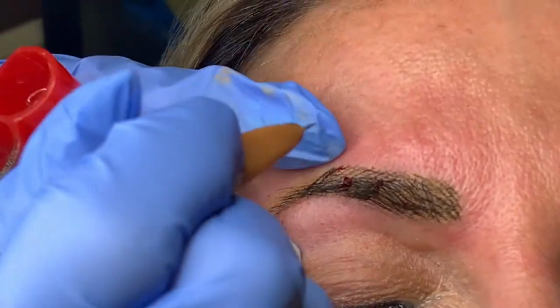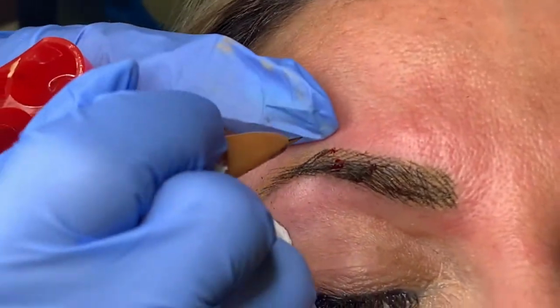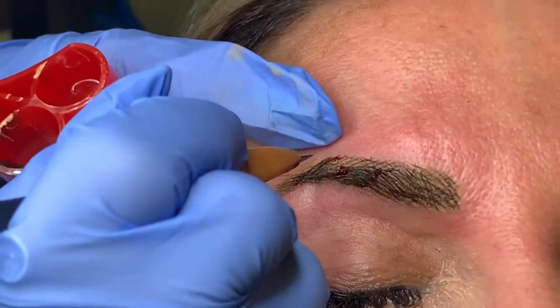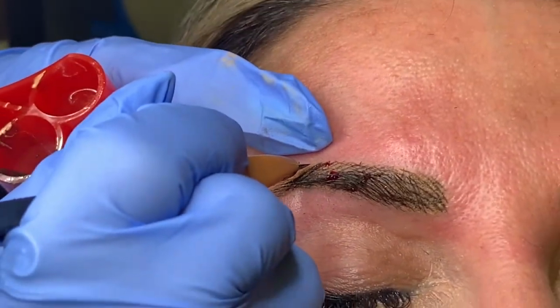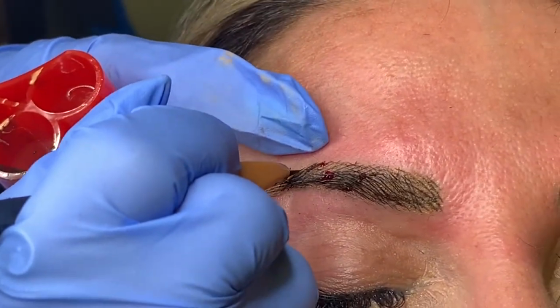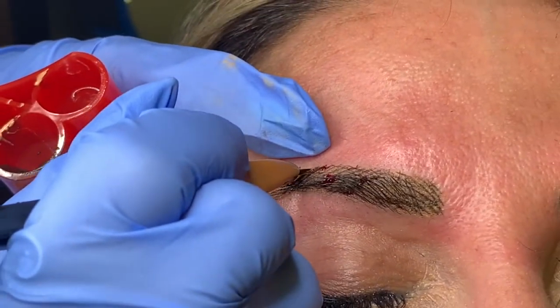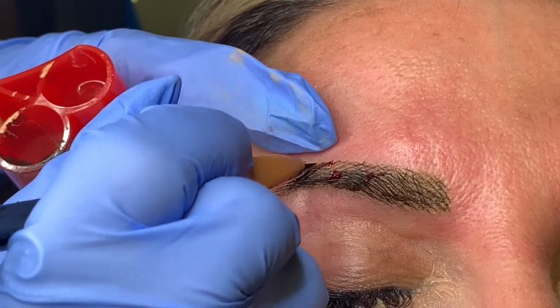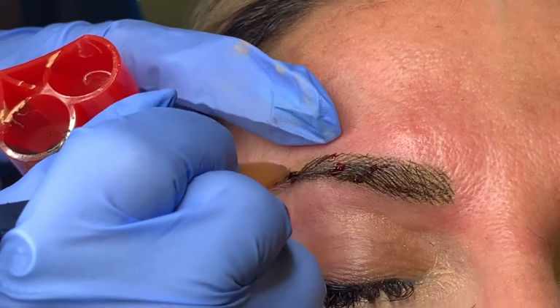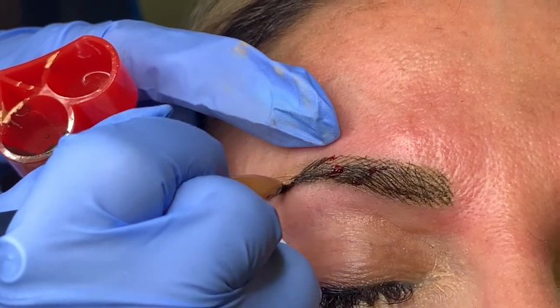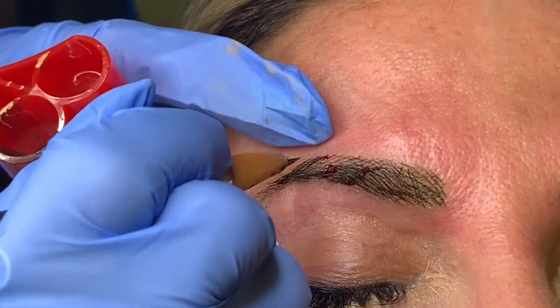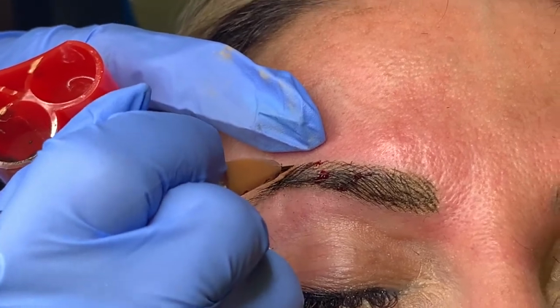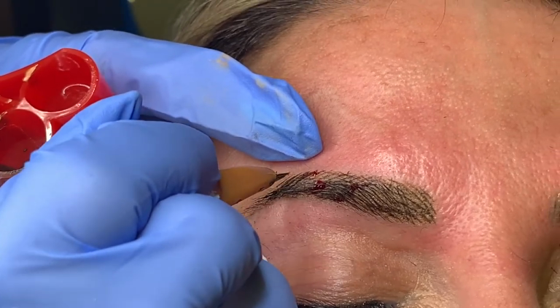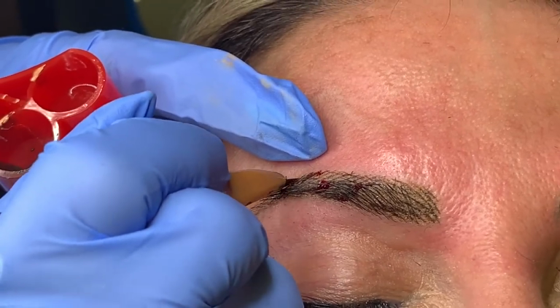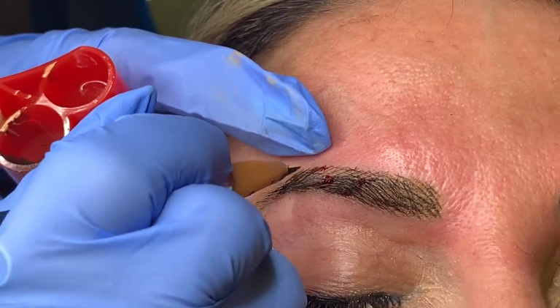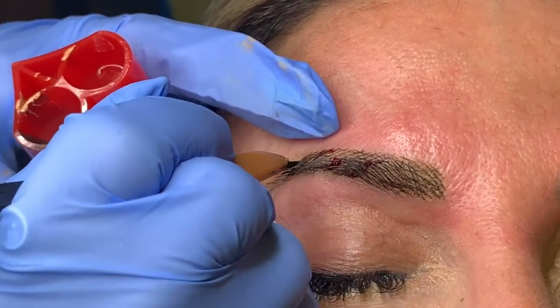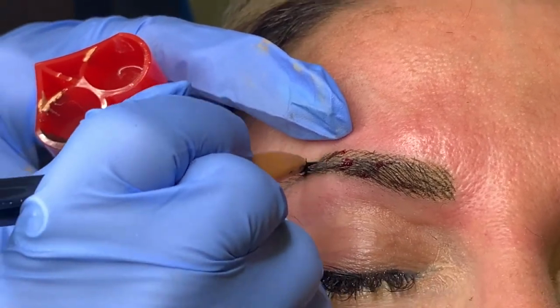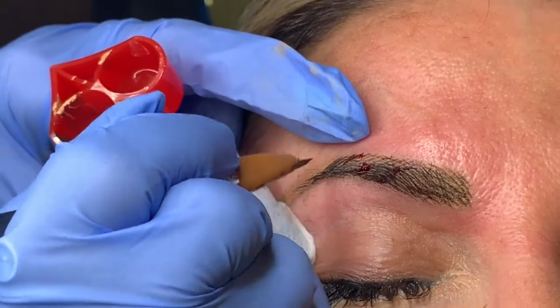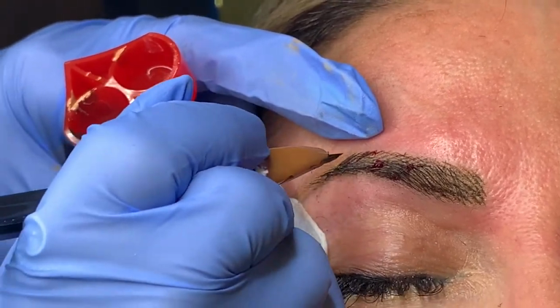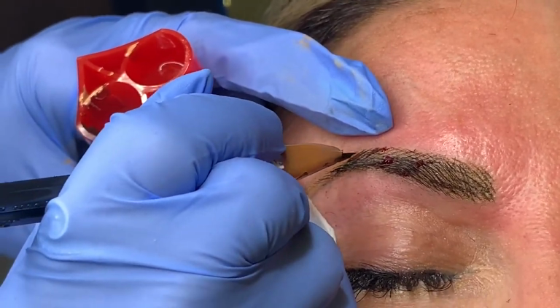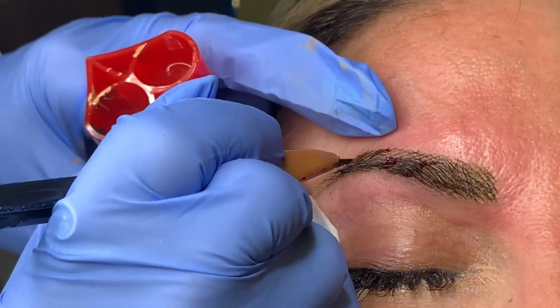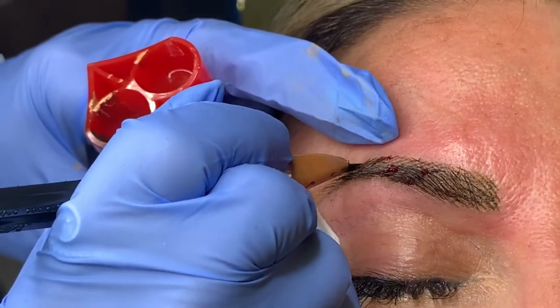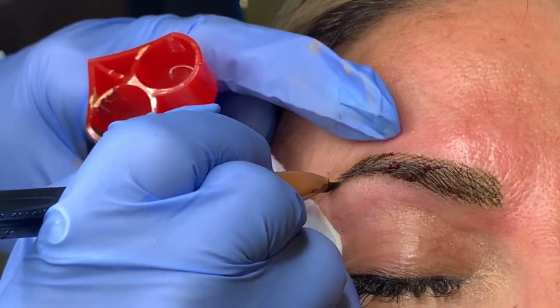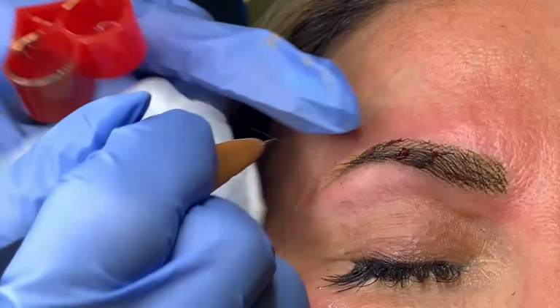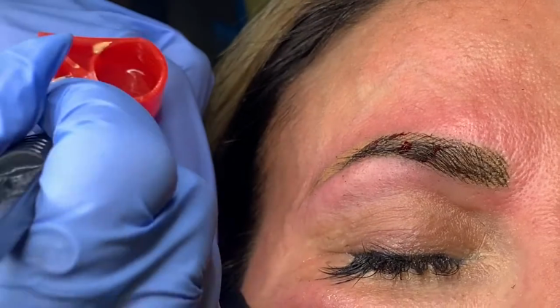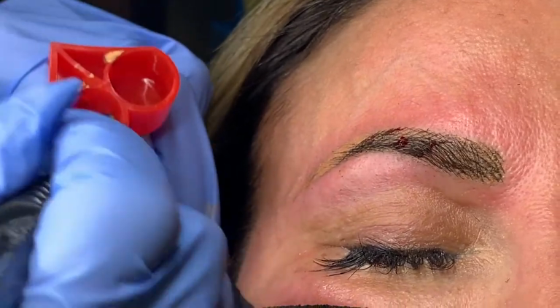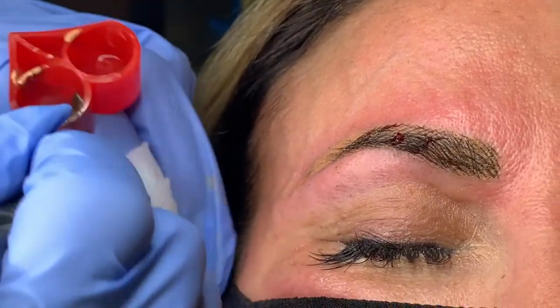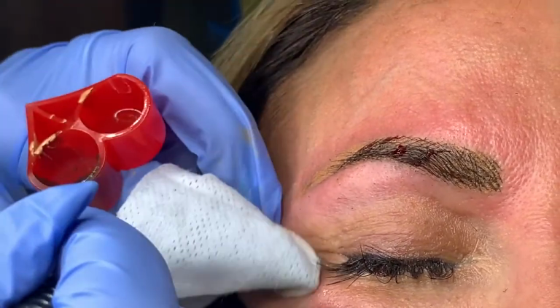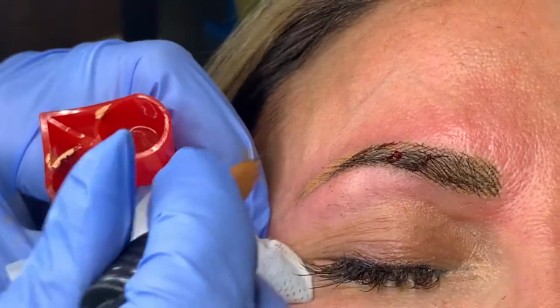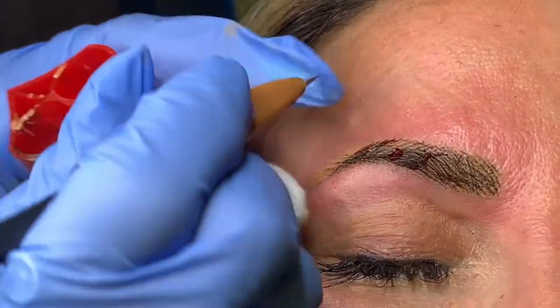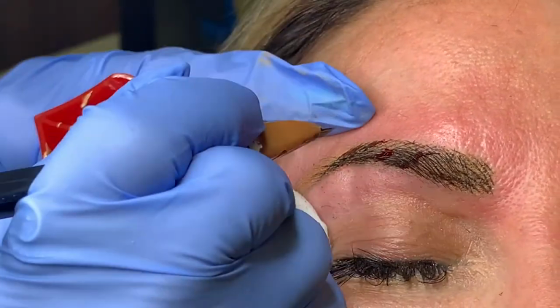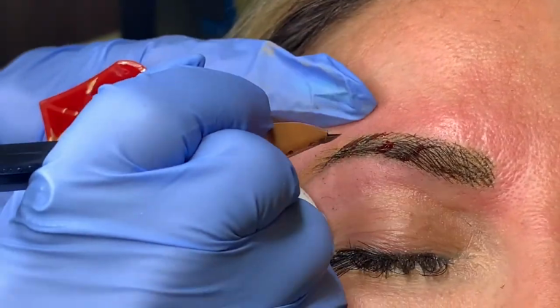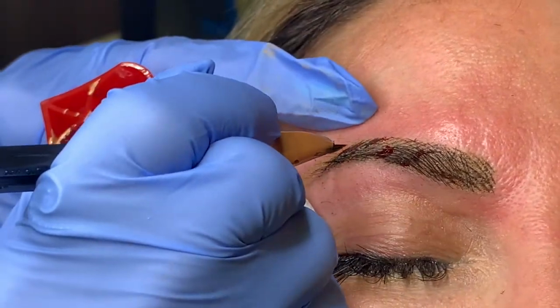Don't mind the bleeding — although this is only a punctual bleeding, she does have very vascular skin and we're doing a lot on her all at once.